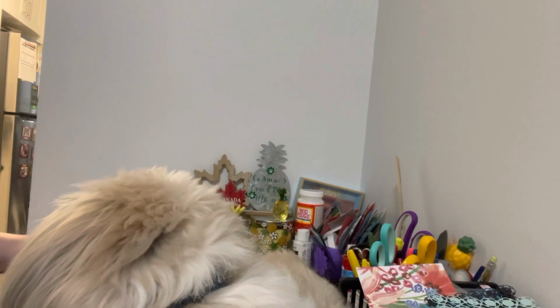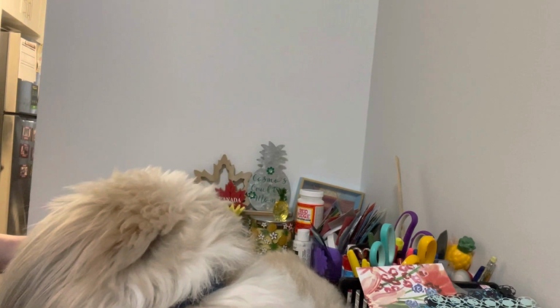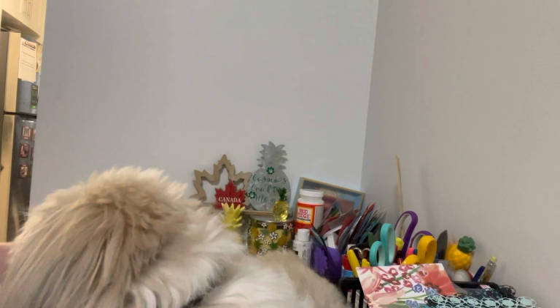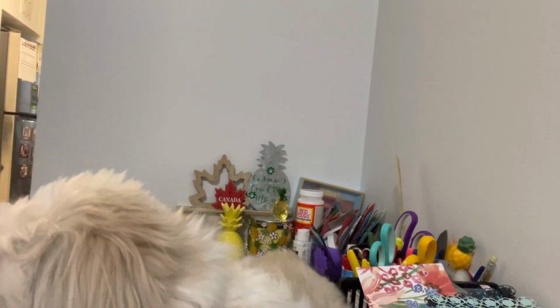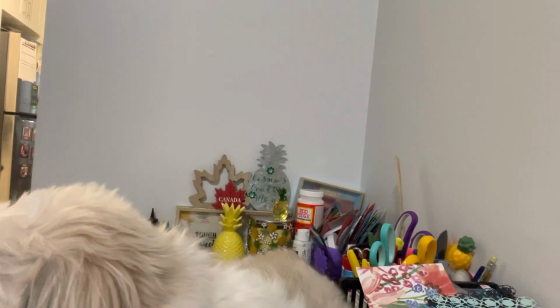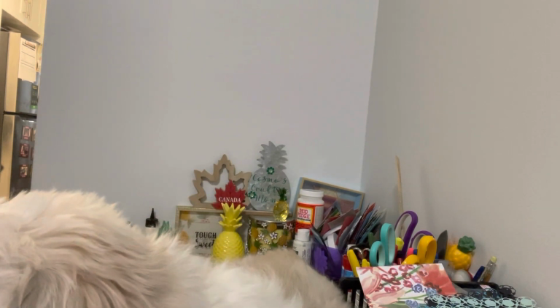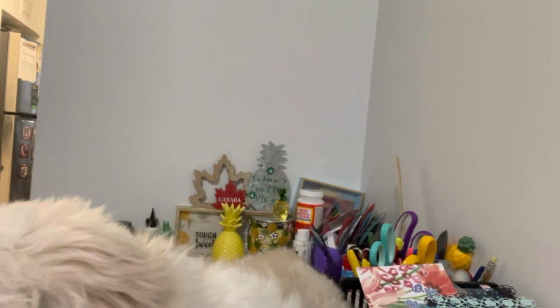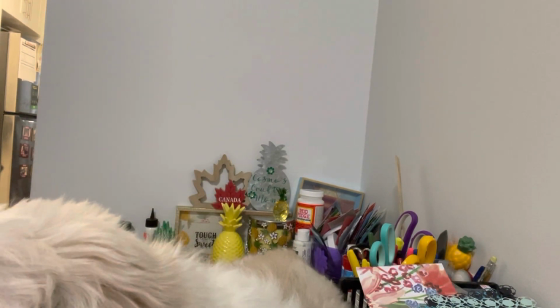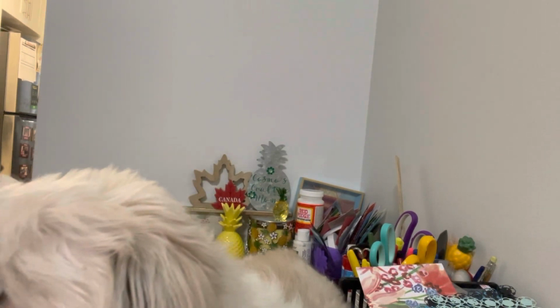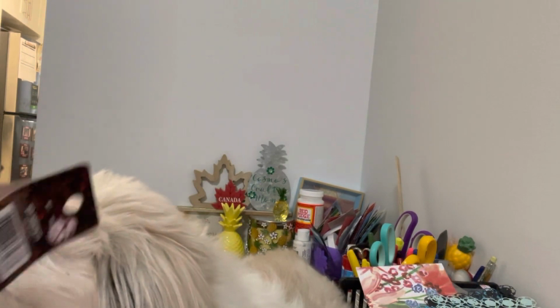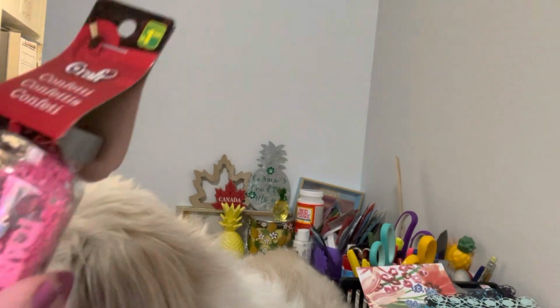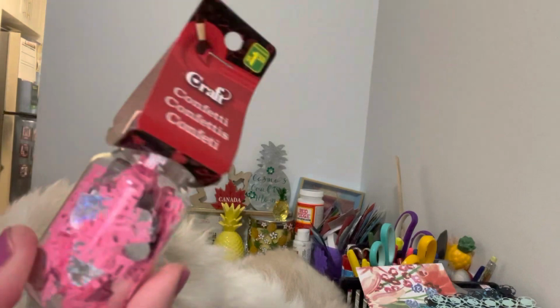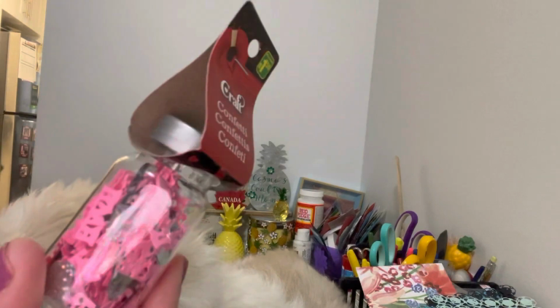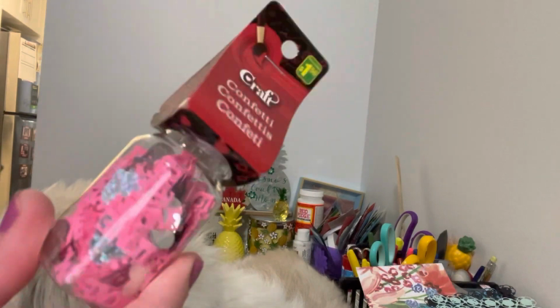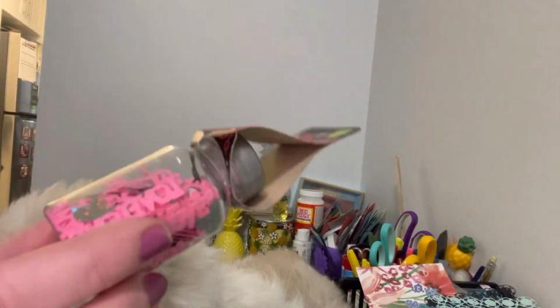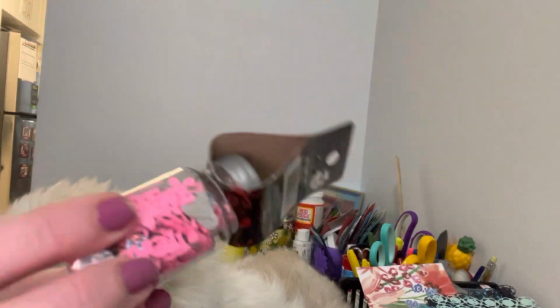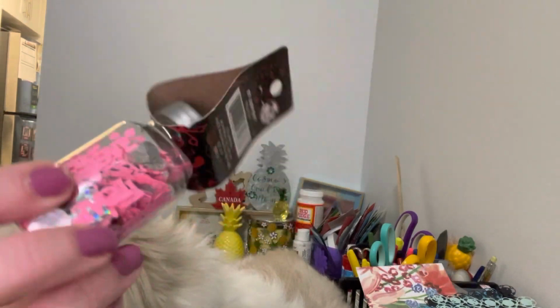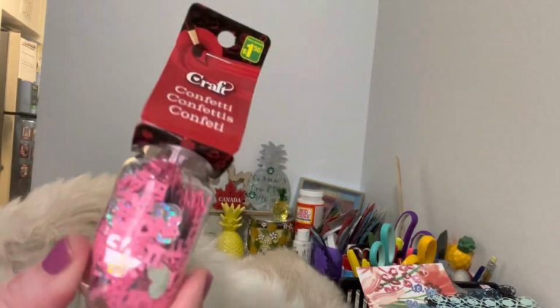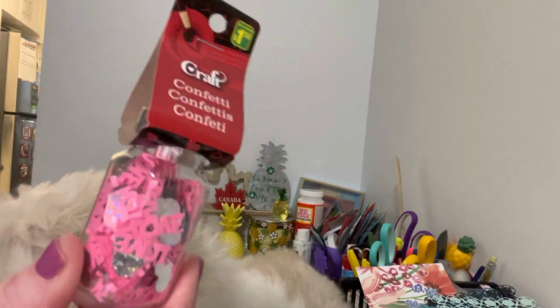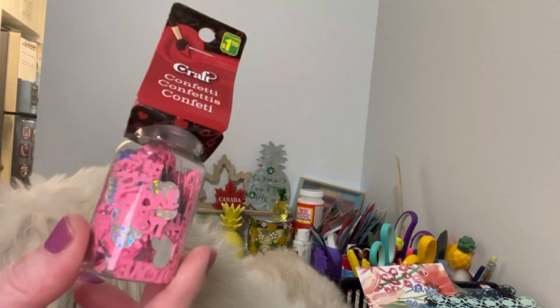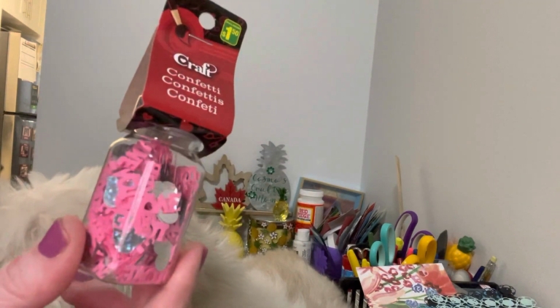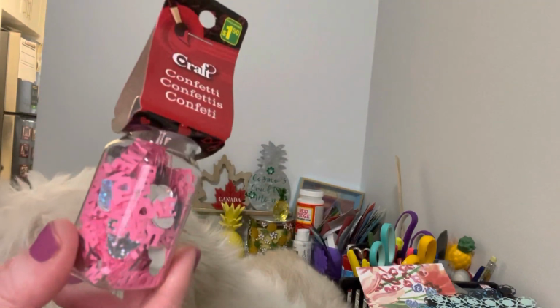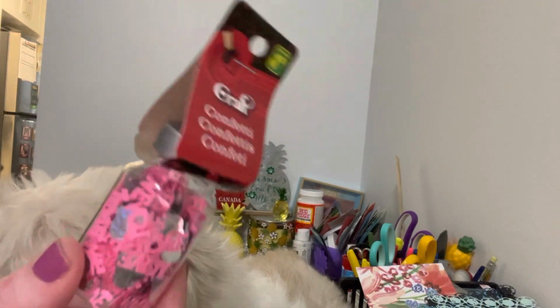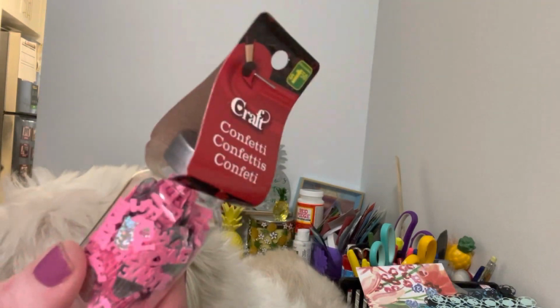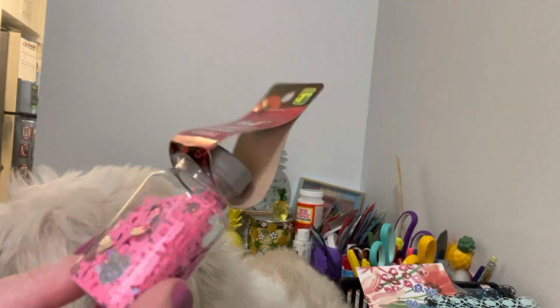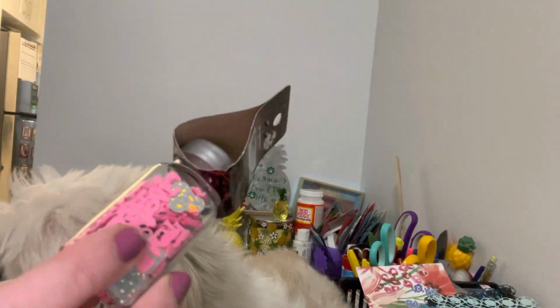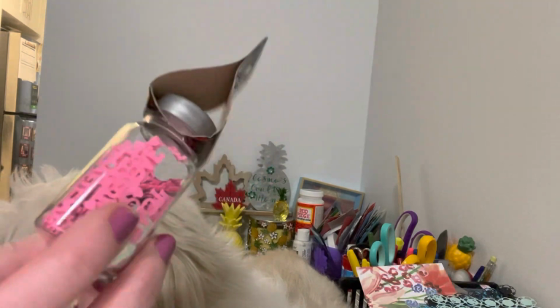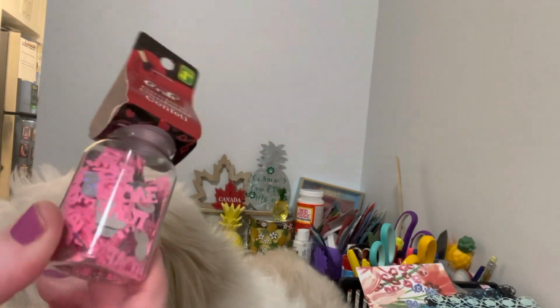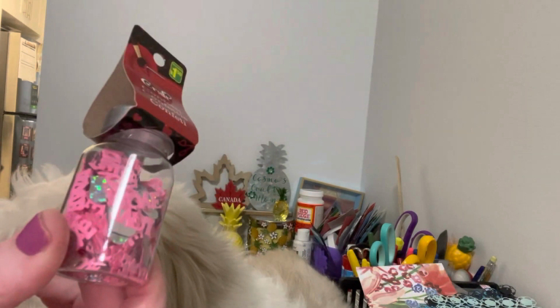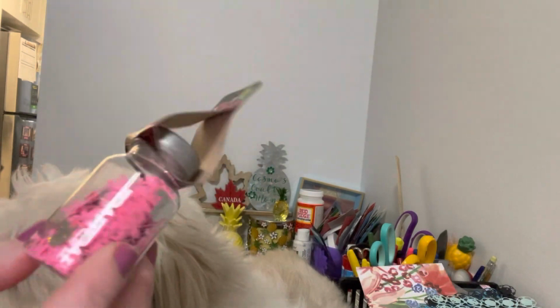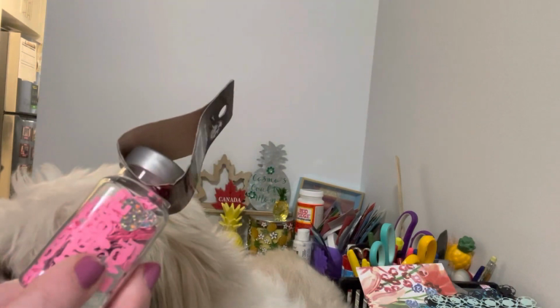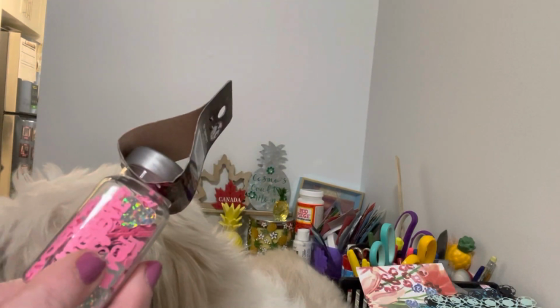I found these — they call them confetti, but these can be great for shaker cards or different things like that. You can even glue the pieces onto a card. I picked that up; it was a dollar fifty.